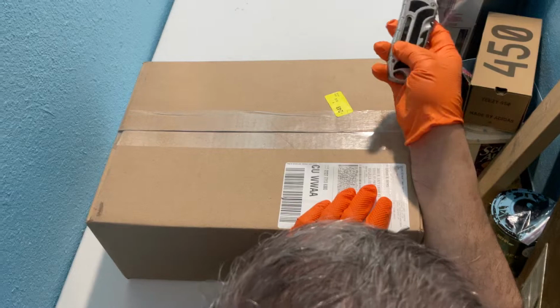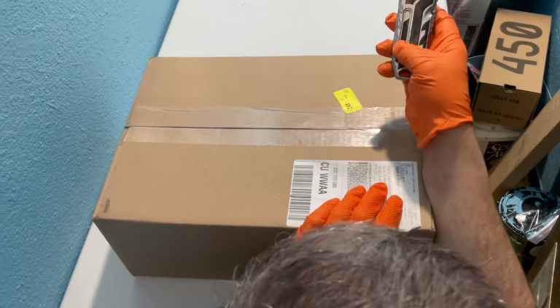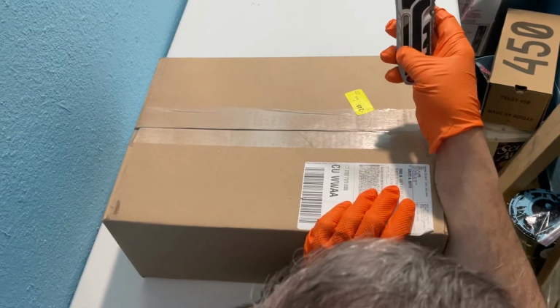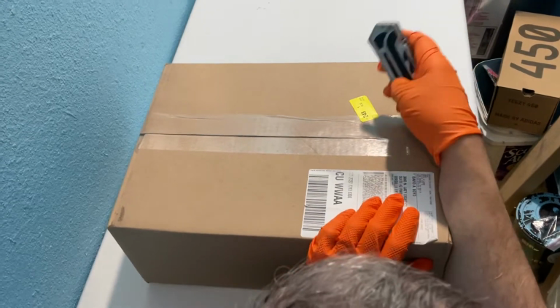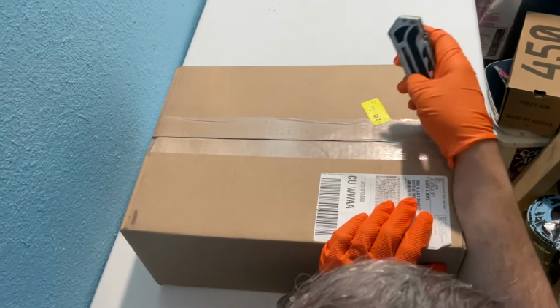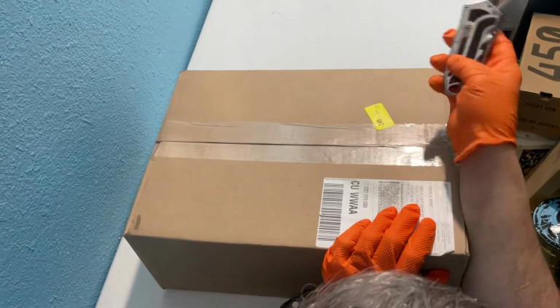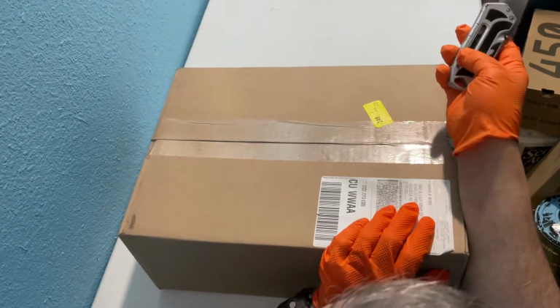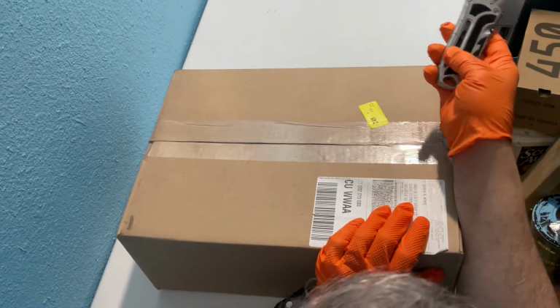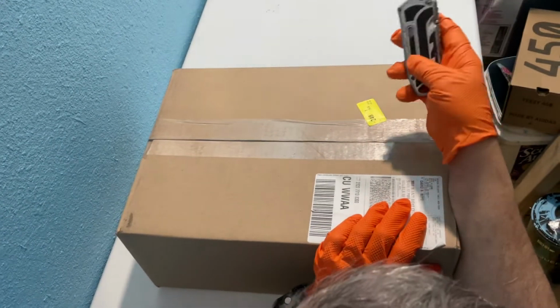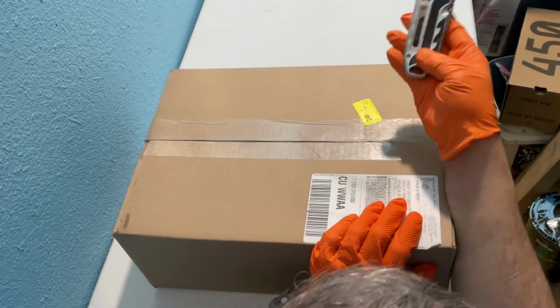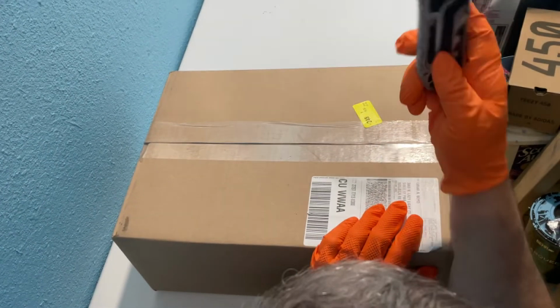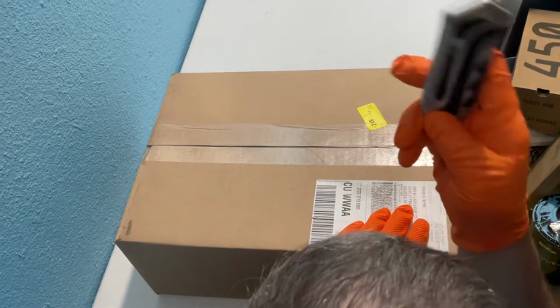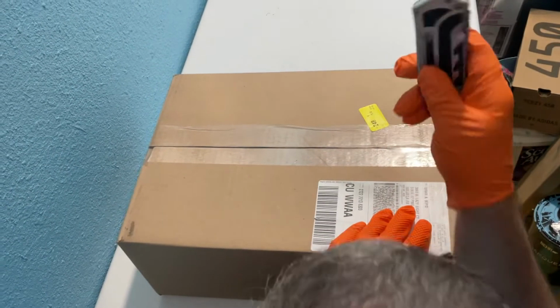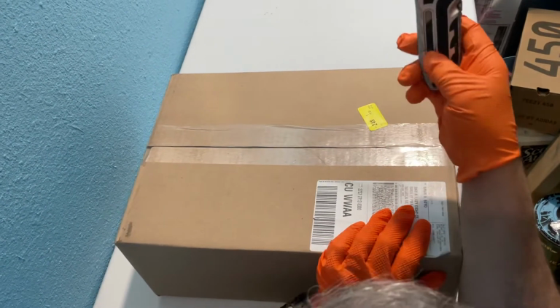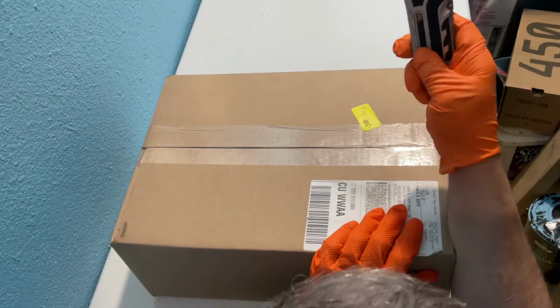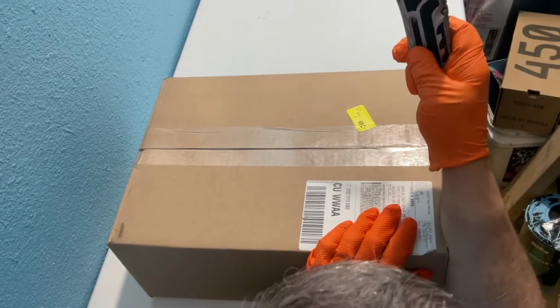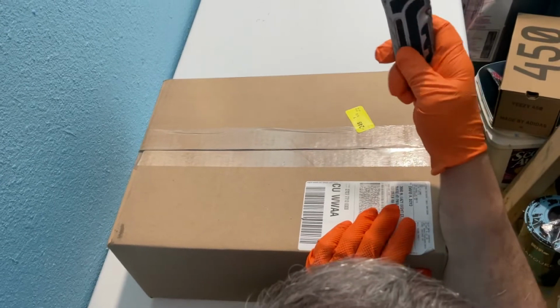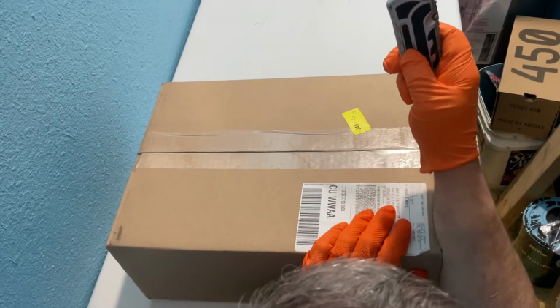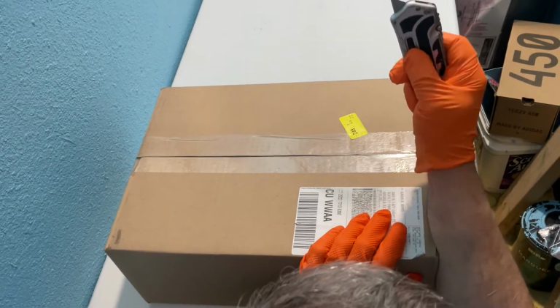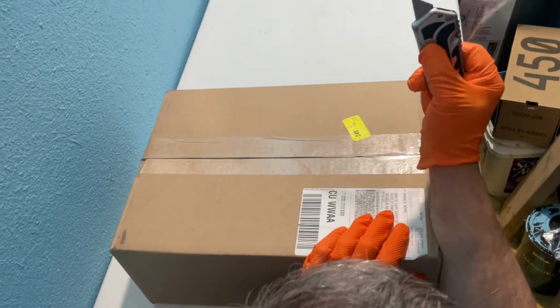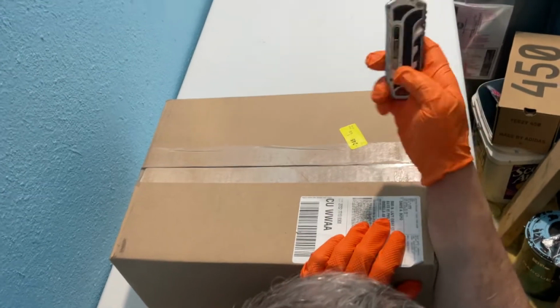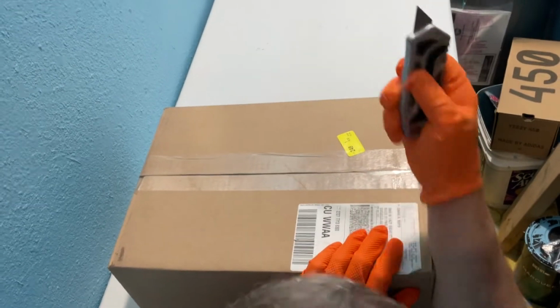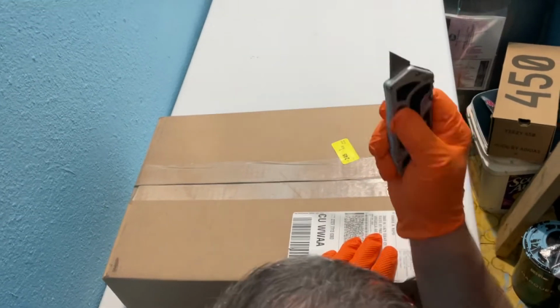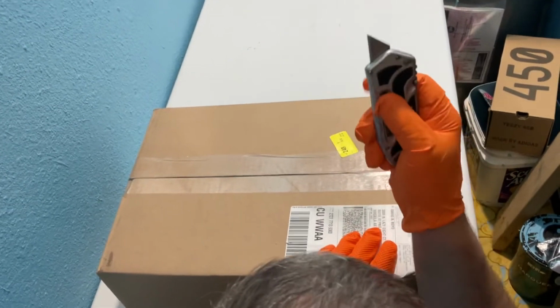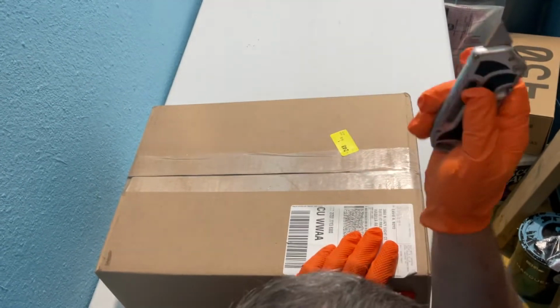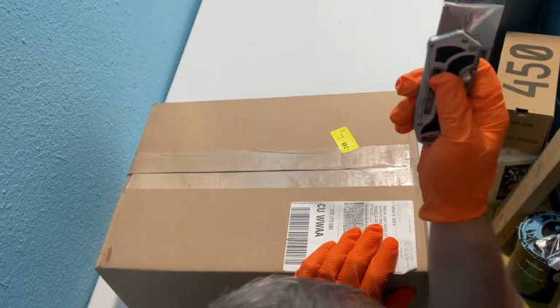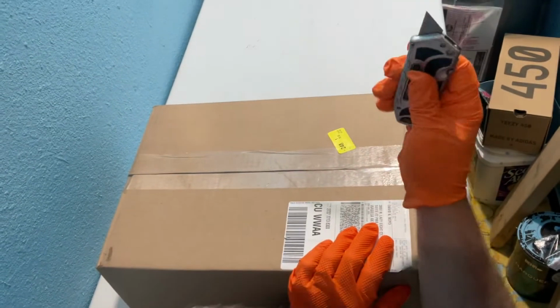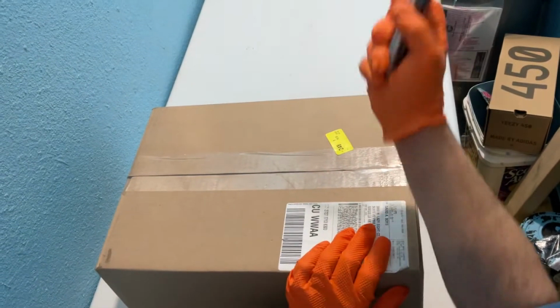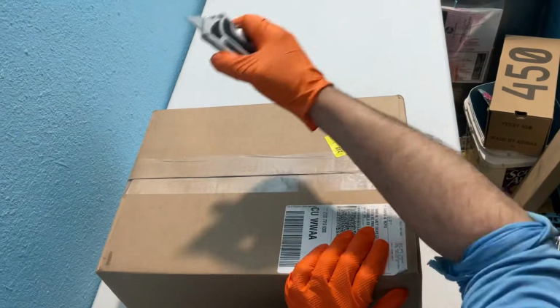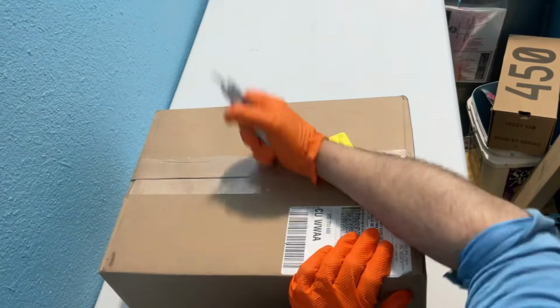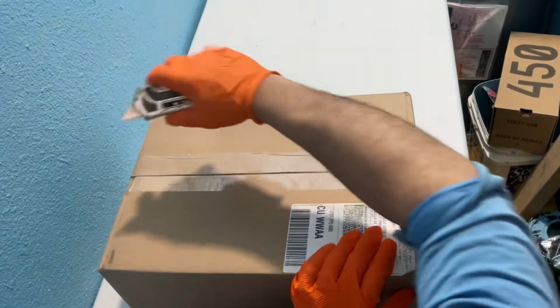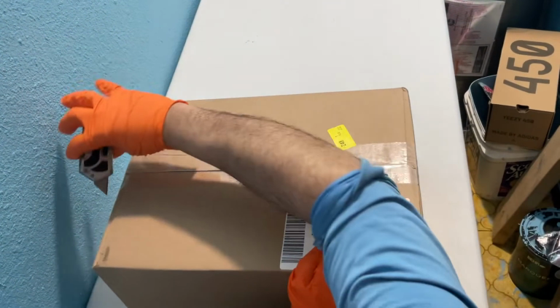Hey guys and gals on YouTube, how y'all doing? Dave Boyd here with a thrifted knife — I just replaced the blade and had to clean it up. This will be our official unboxing. We got here a box from eBay.